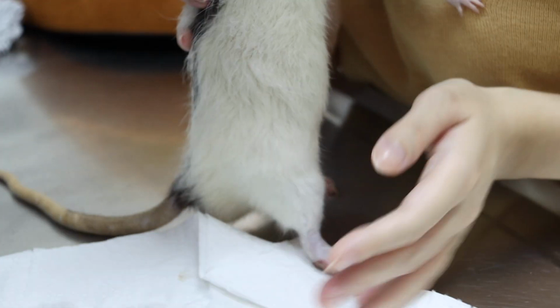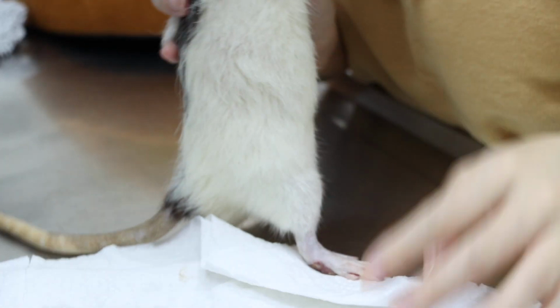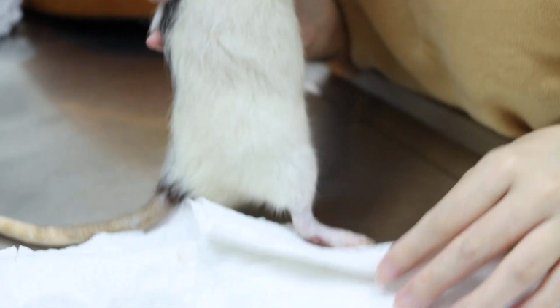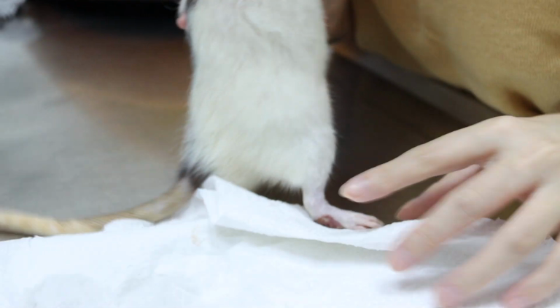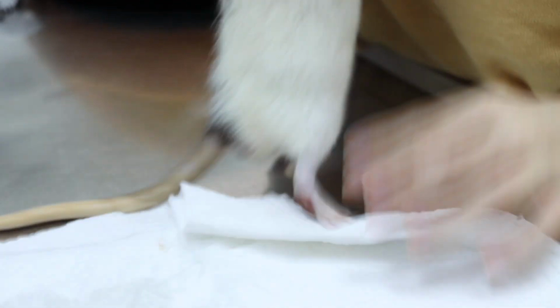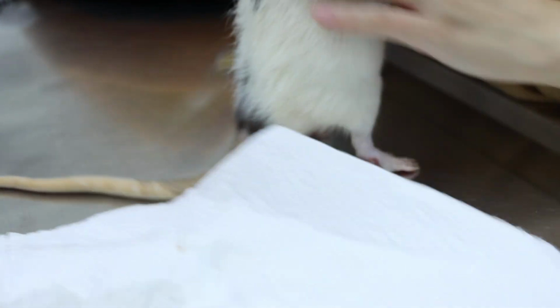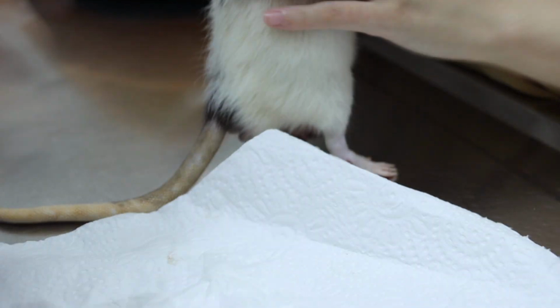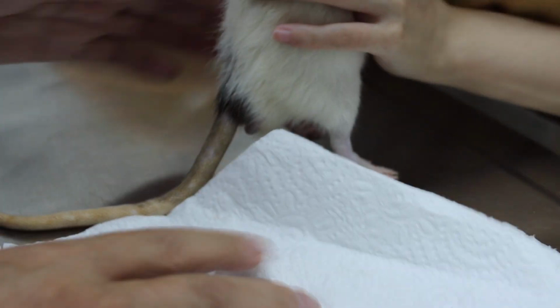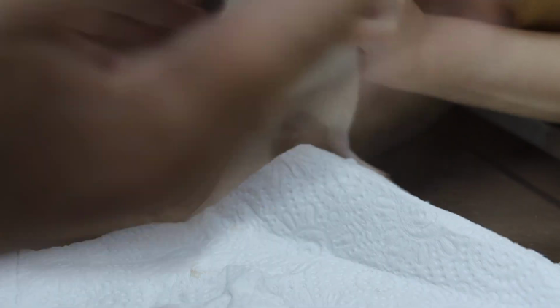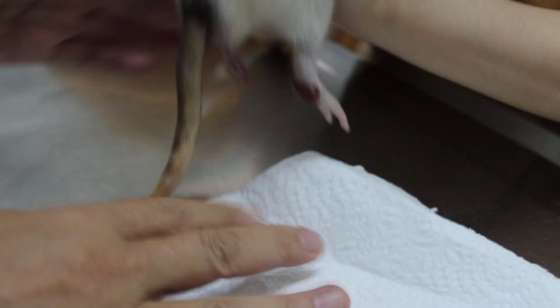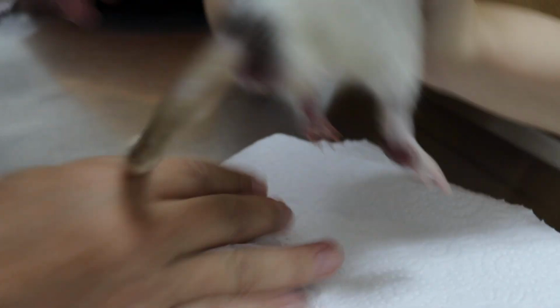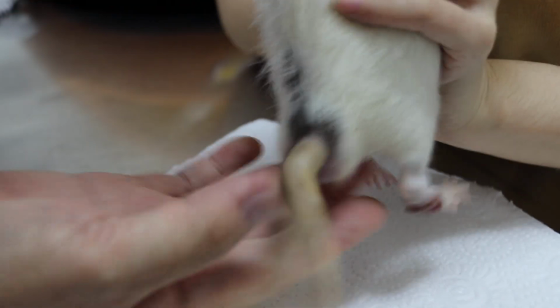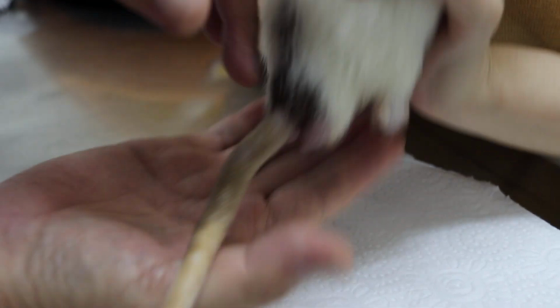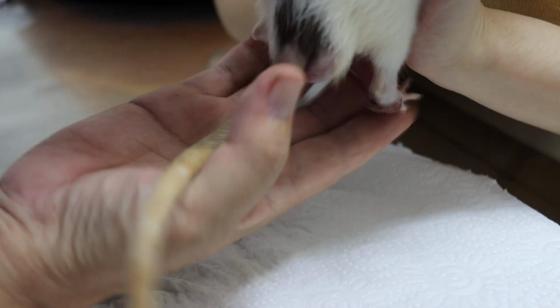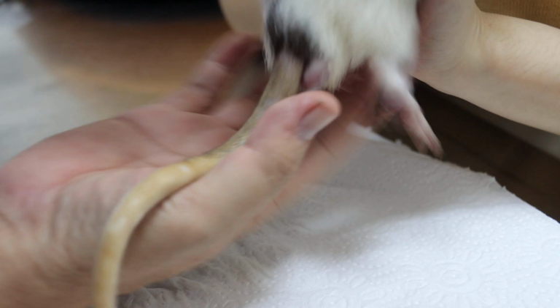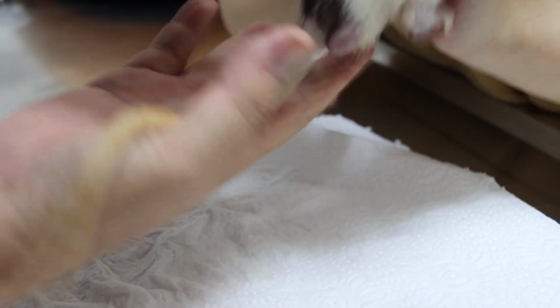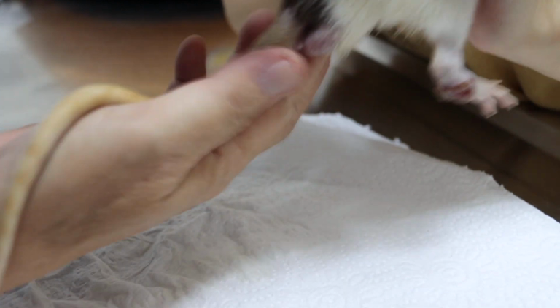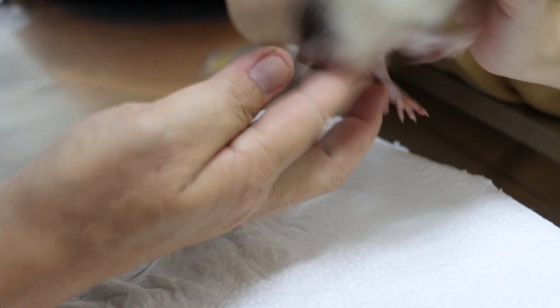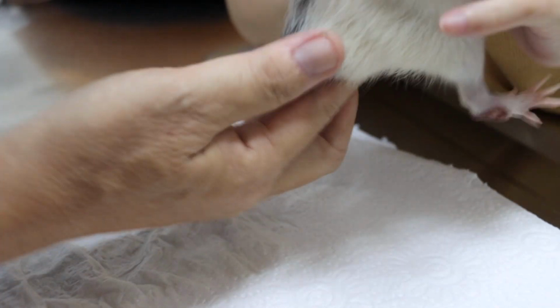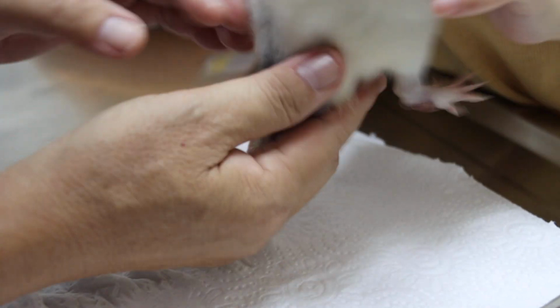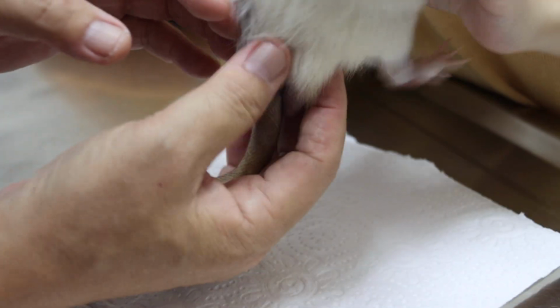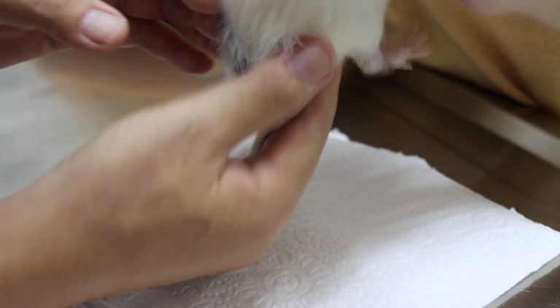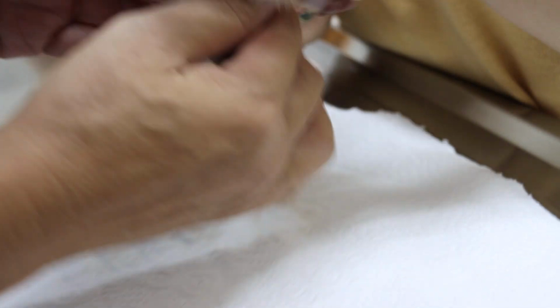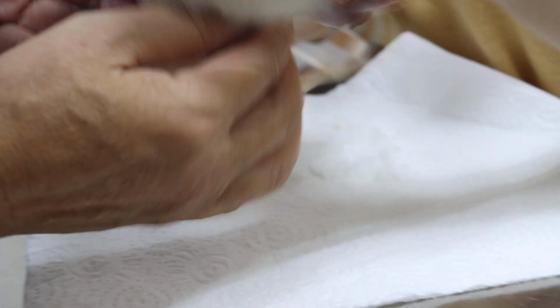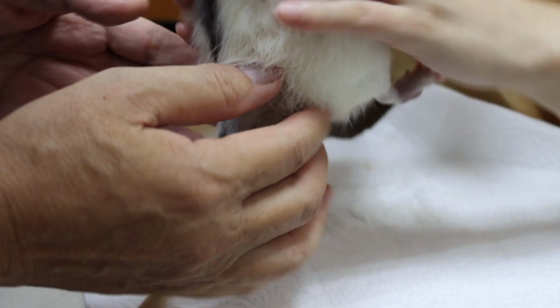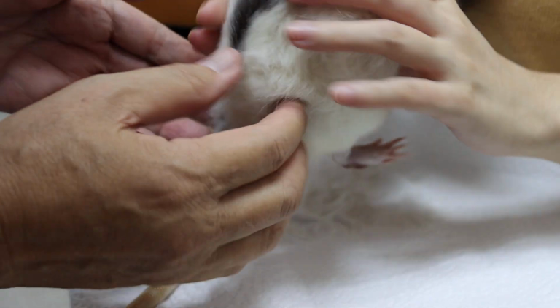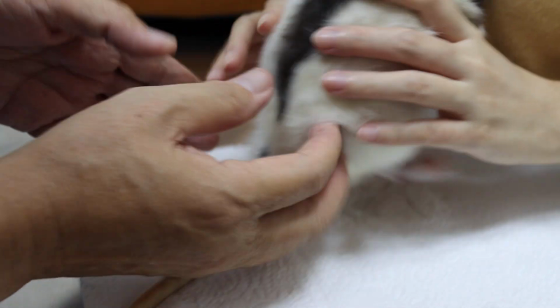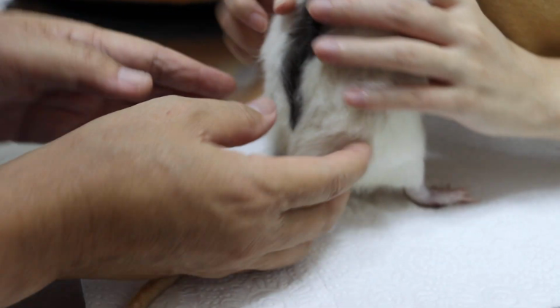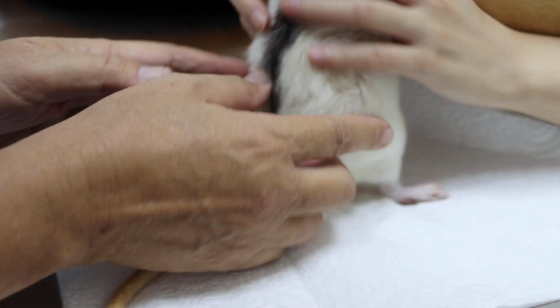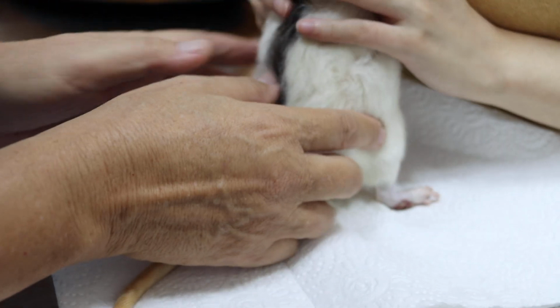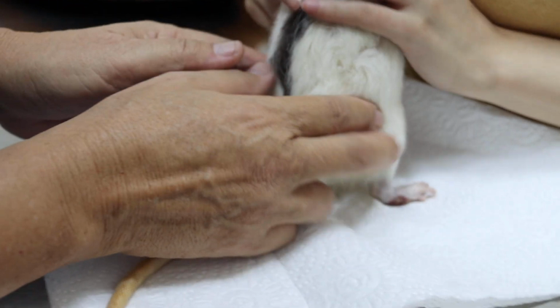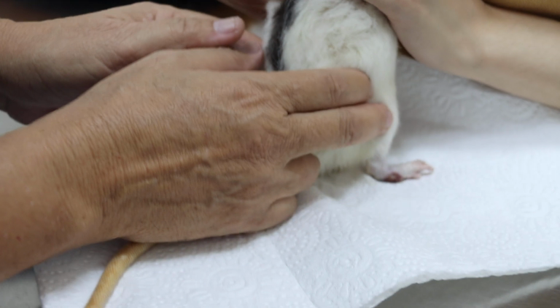Today is 7th of April 2022. This is a 1 year plus male rat. The complaint is the right hind leg.